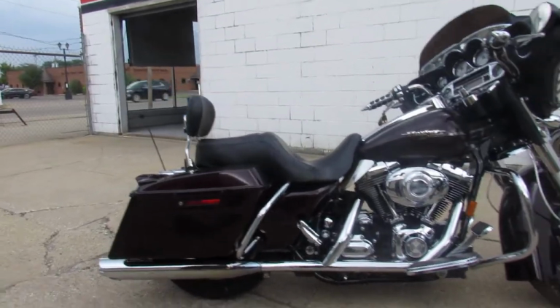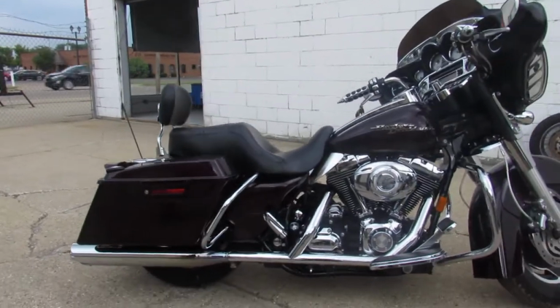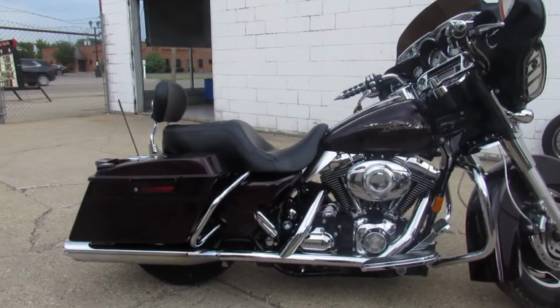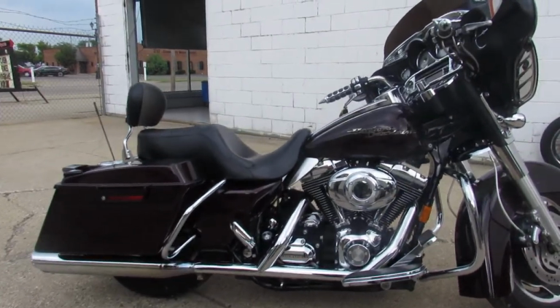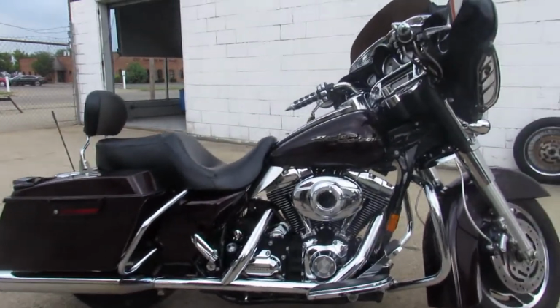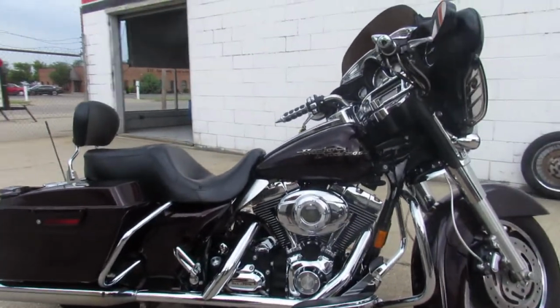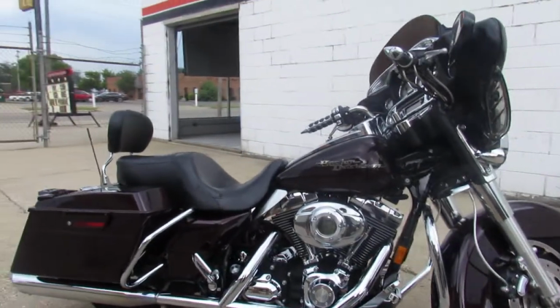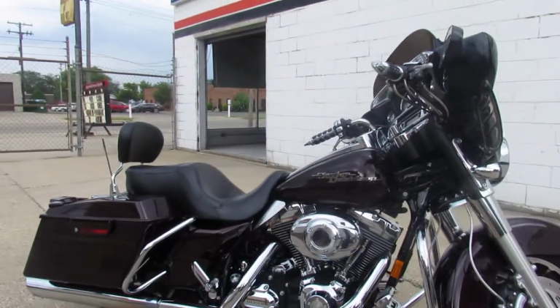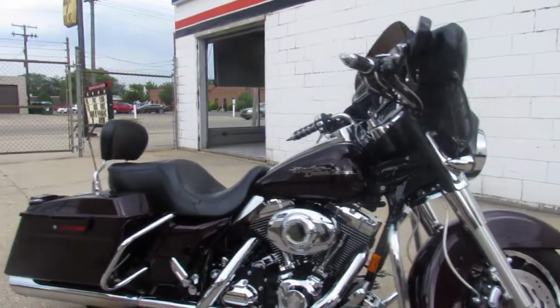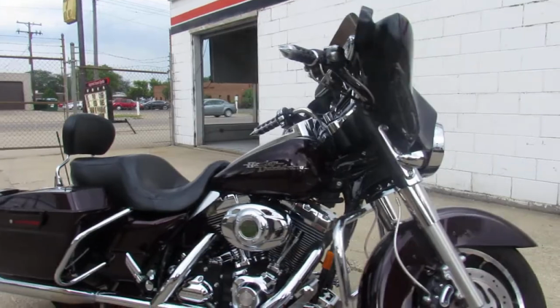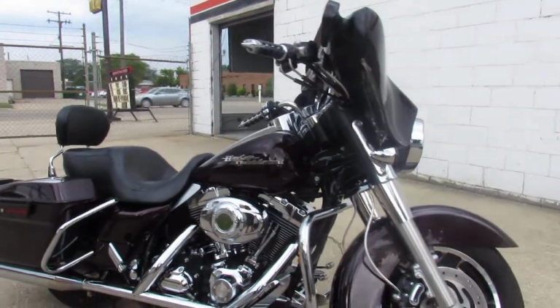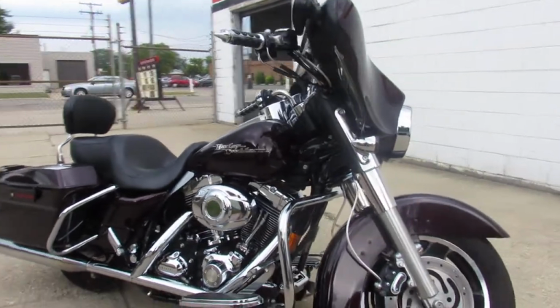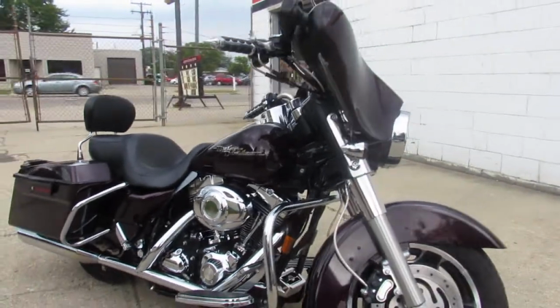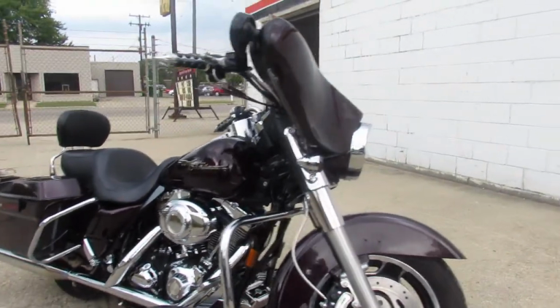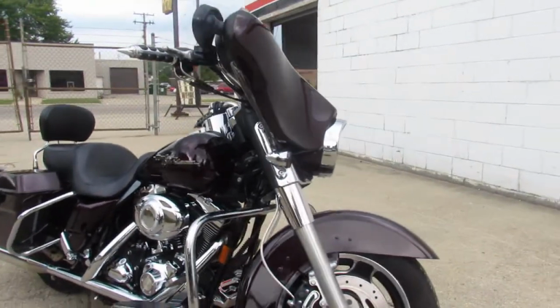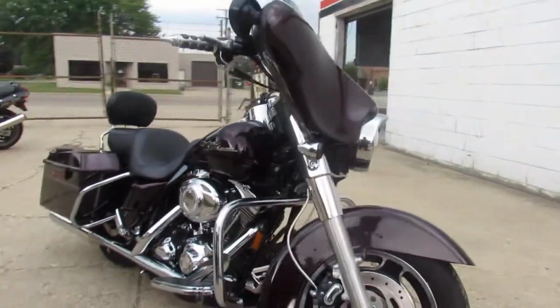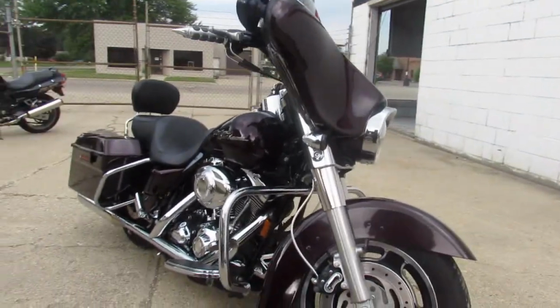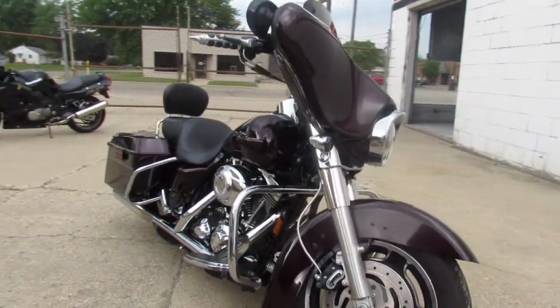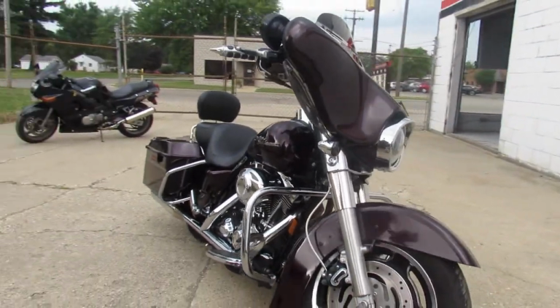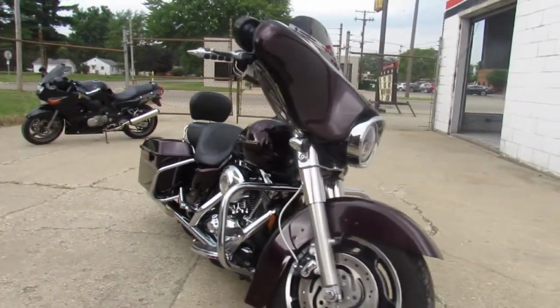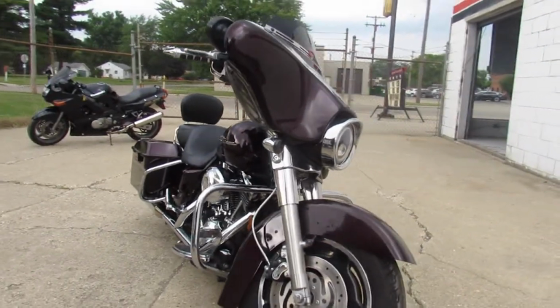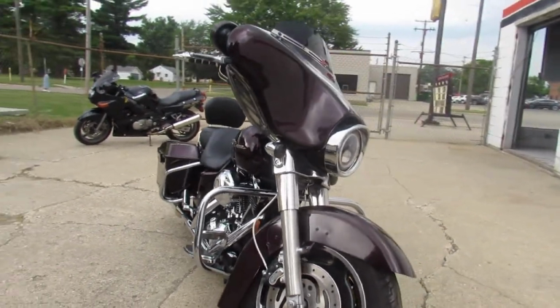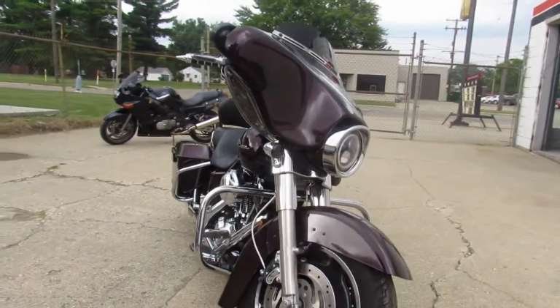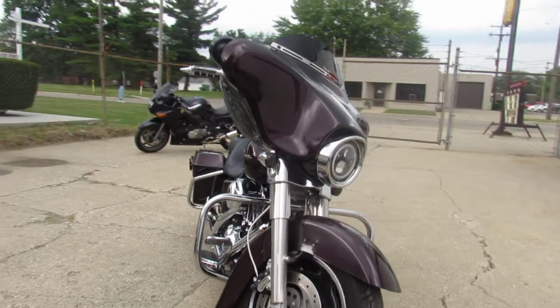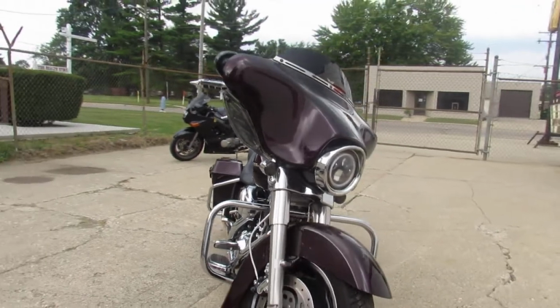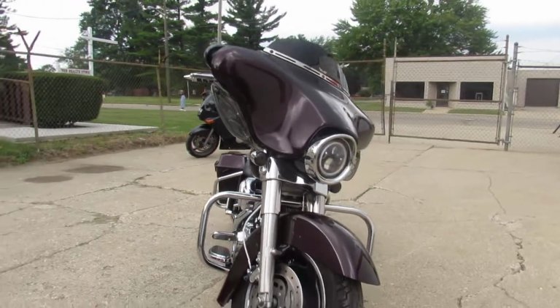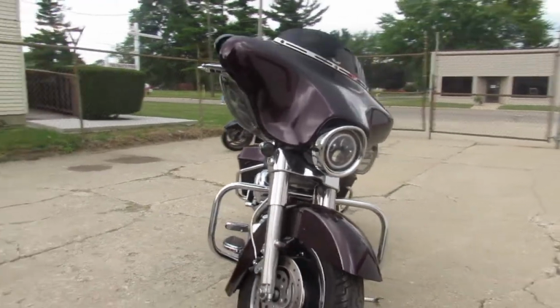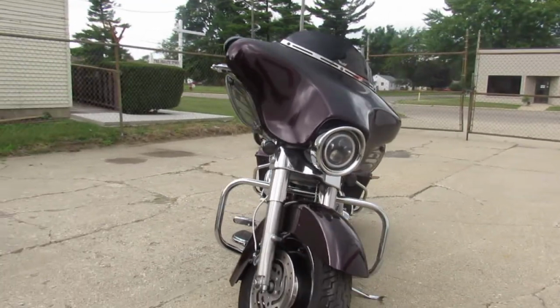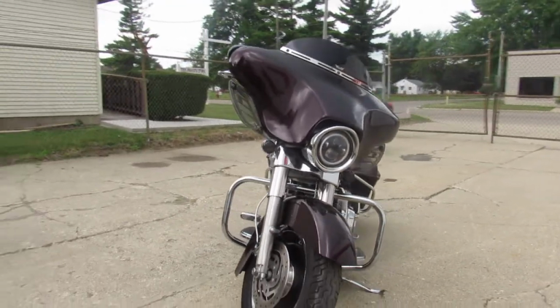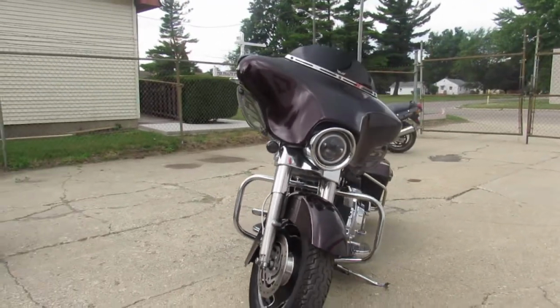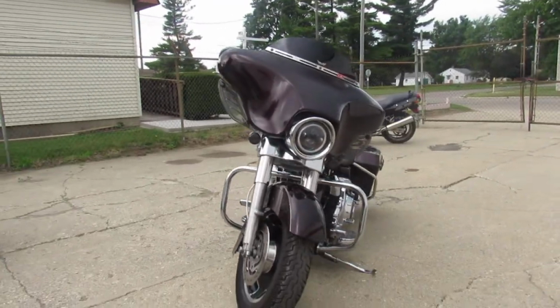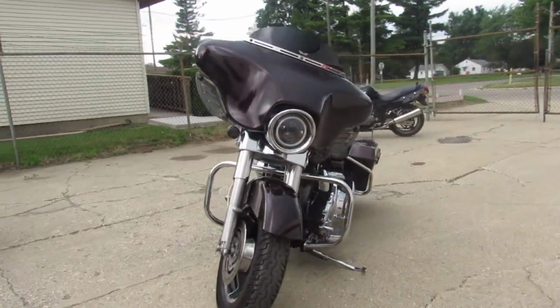Super clean bike, just serviced at the dealership. Inspected — all the fluids have been changed. Ready for the road, guys. Give us a call, we'll get it done: 810-648-9500.